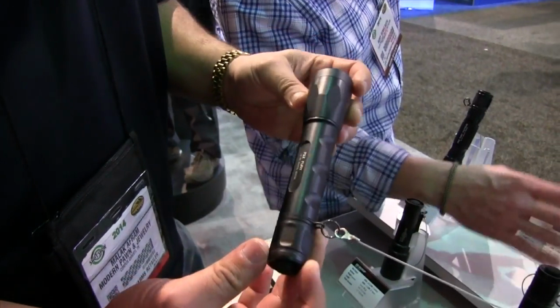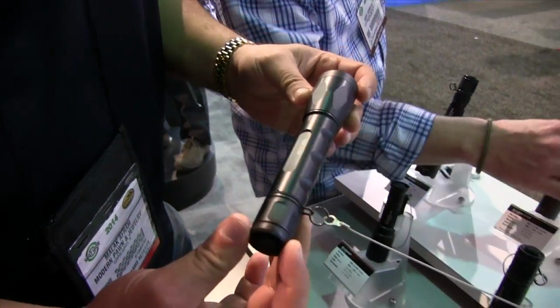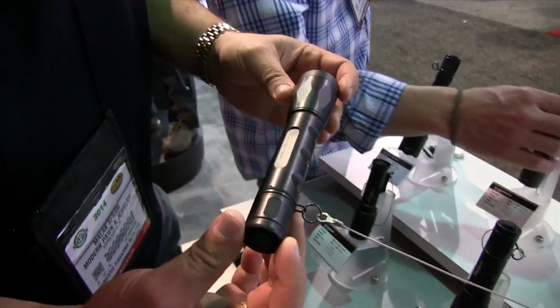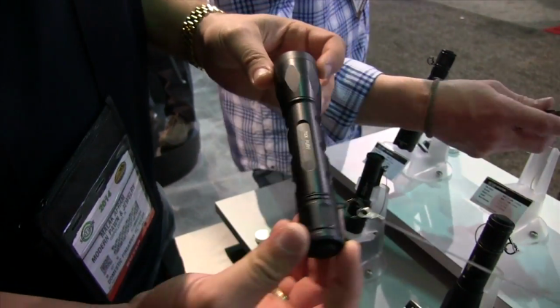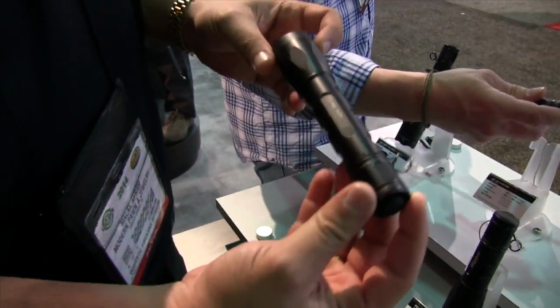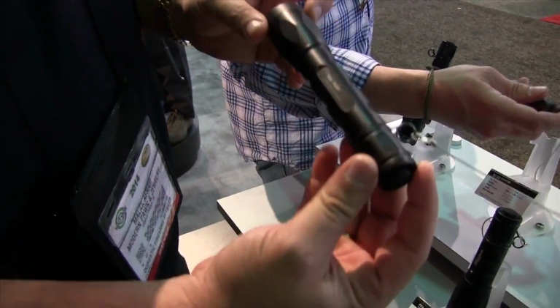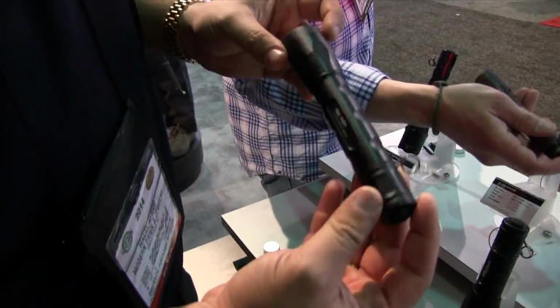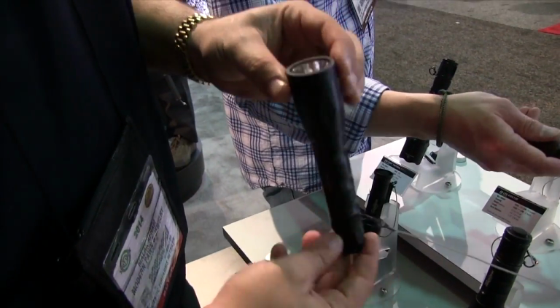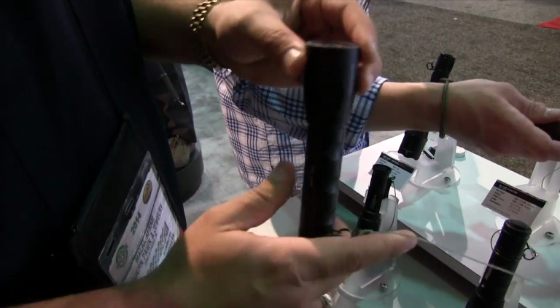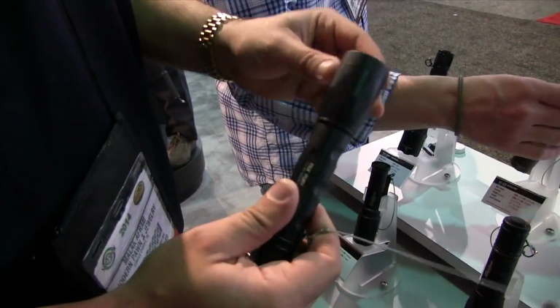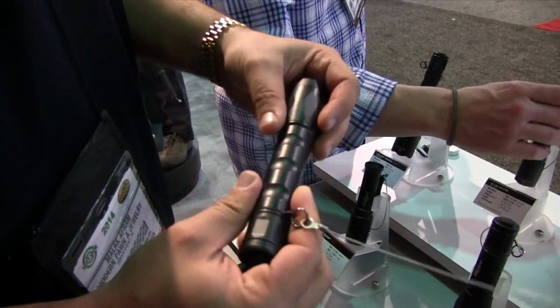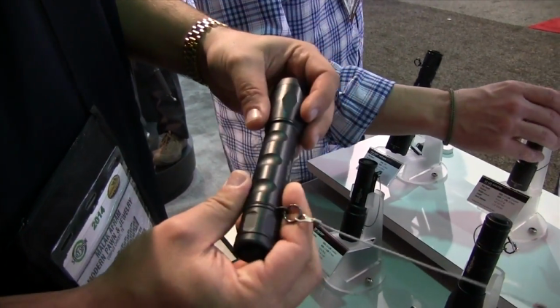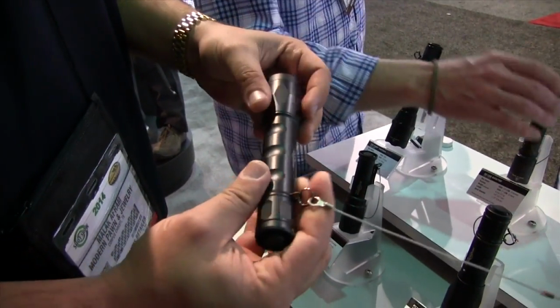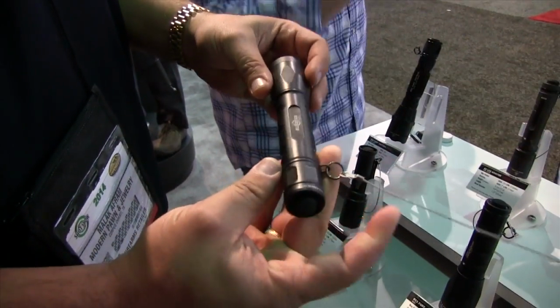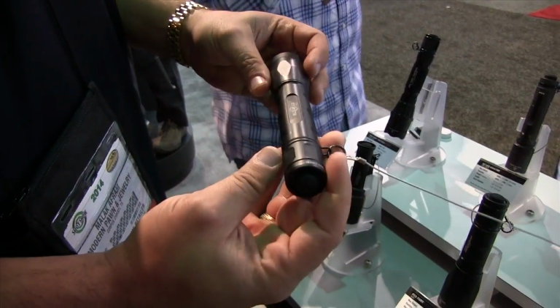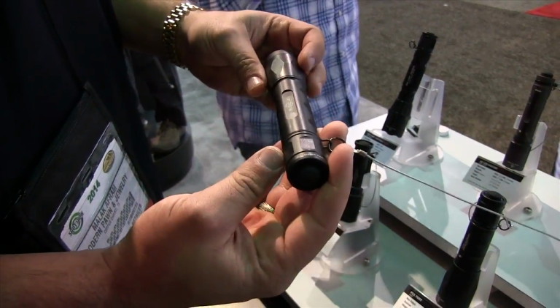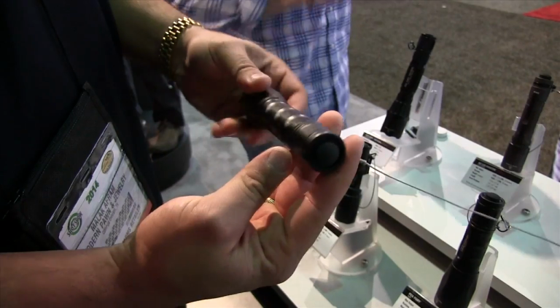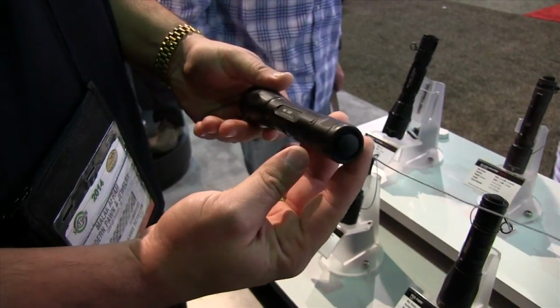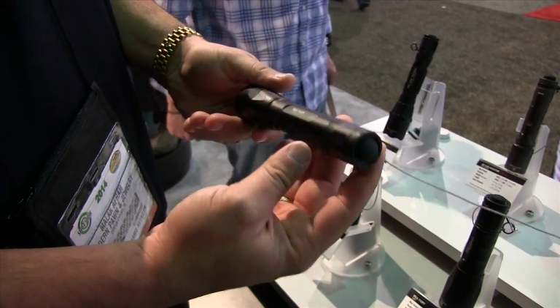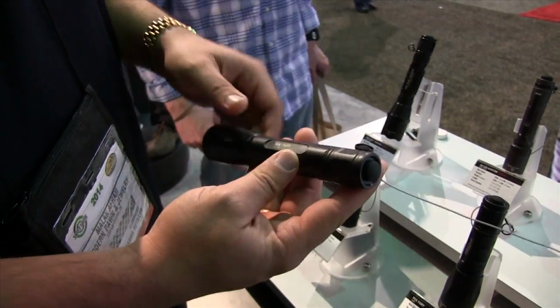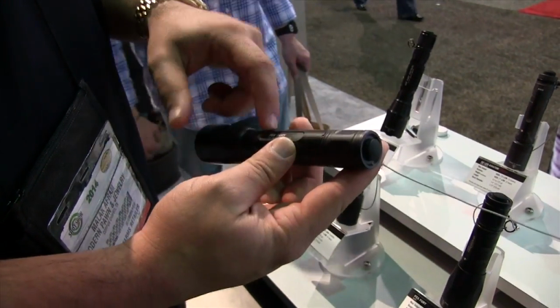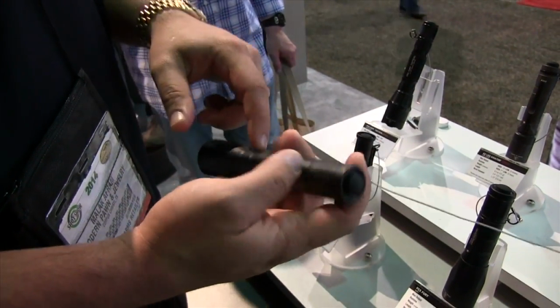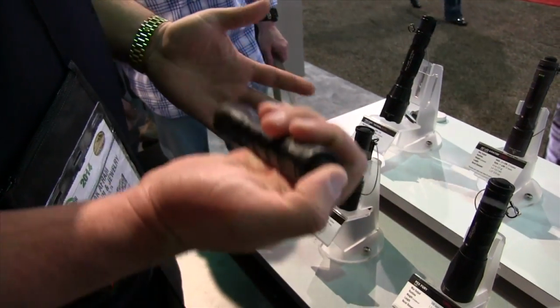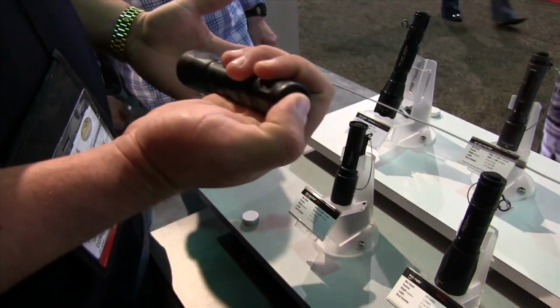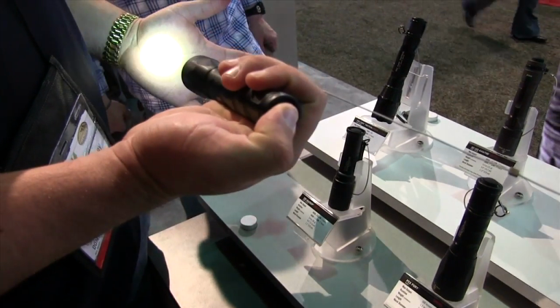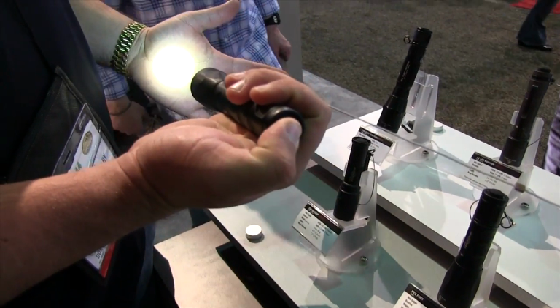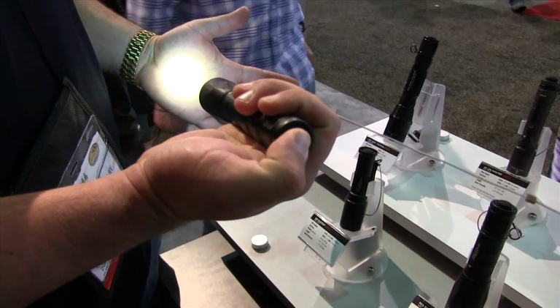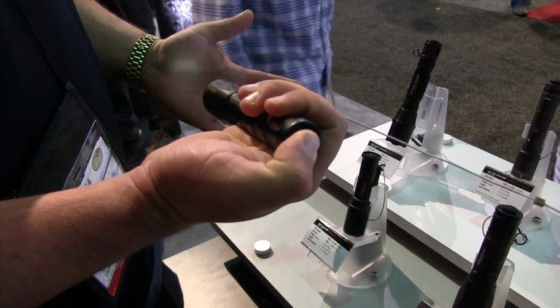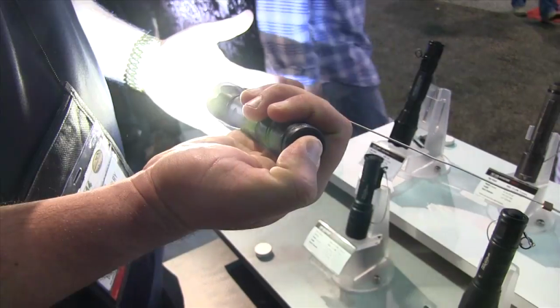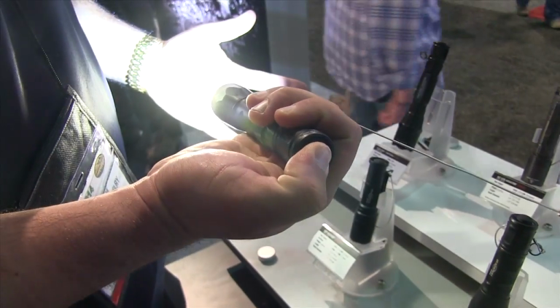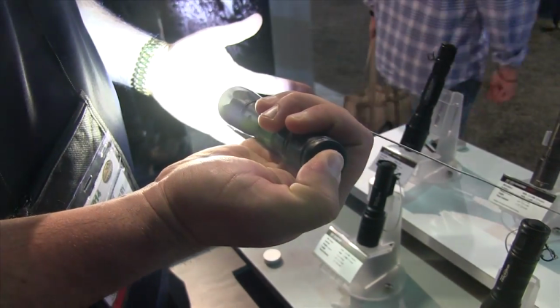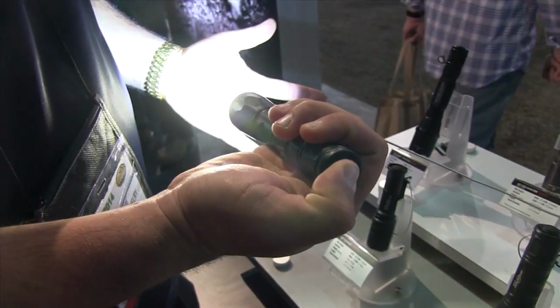There's the P3X Fury non-tactical model — a little smoother, nice looking body, all aluminum, again three-cell. You've got low beam and high beam.